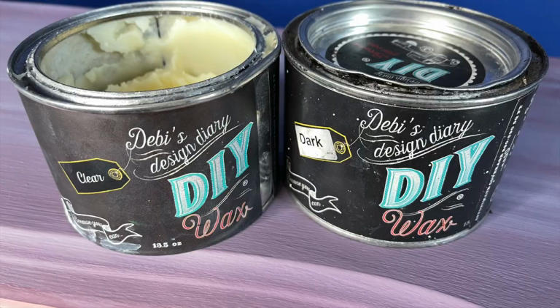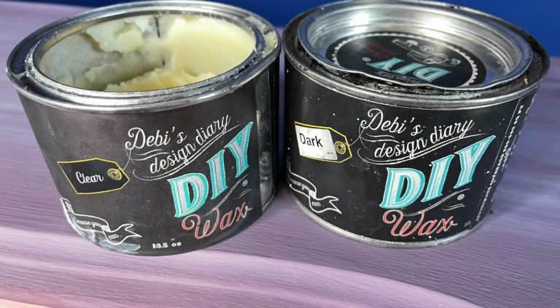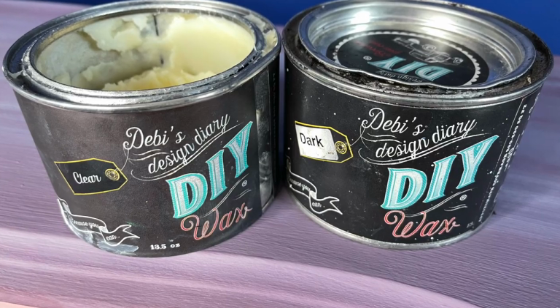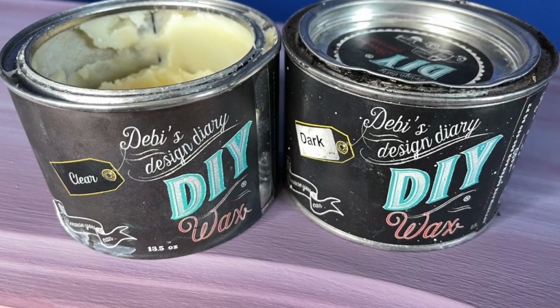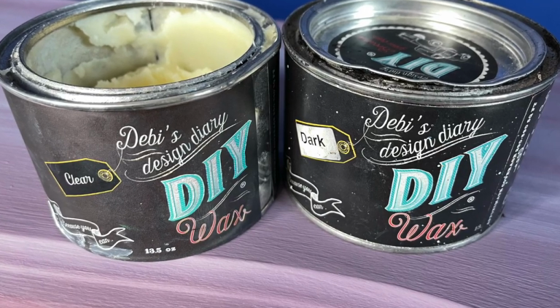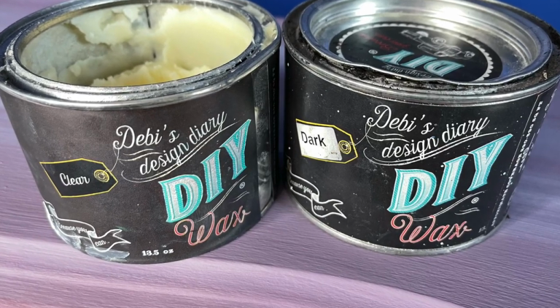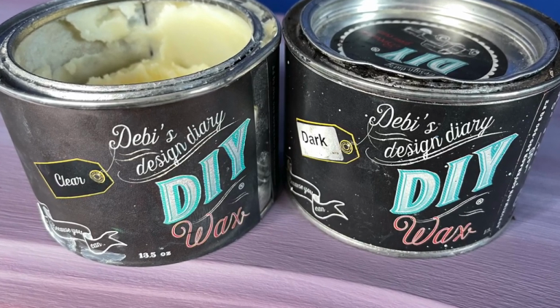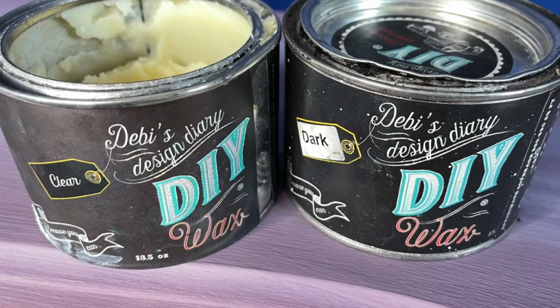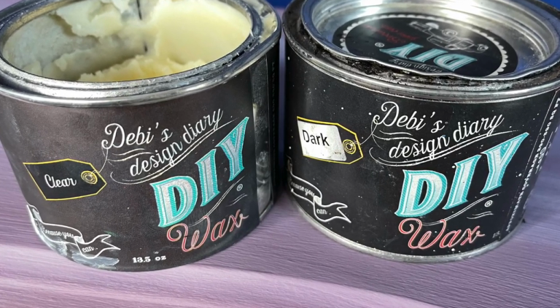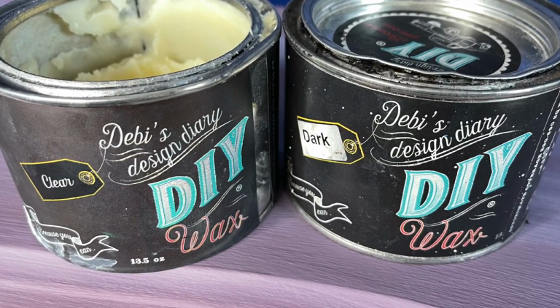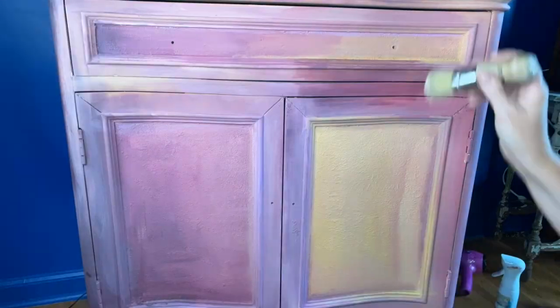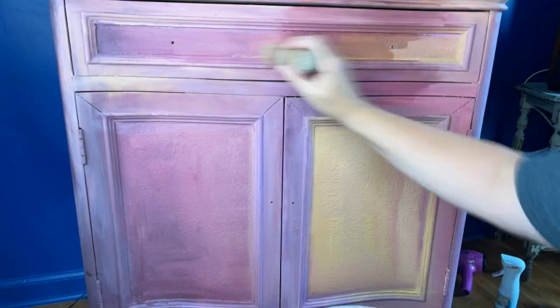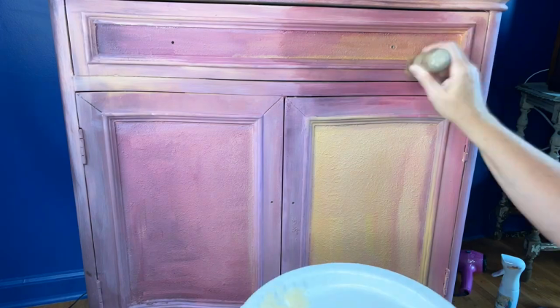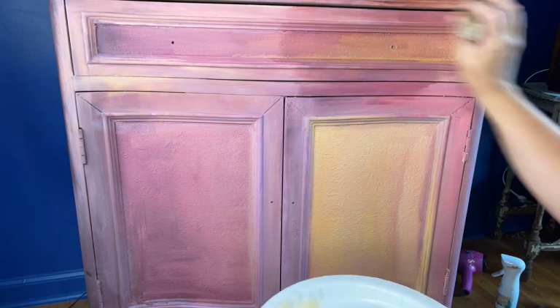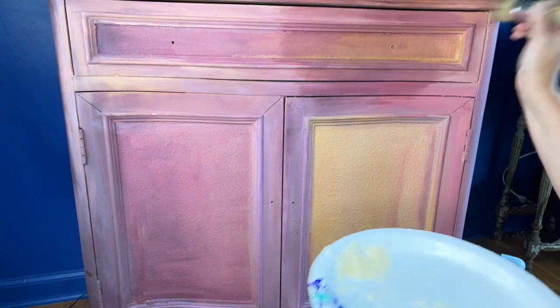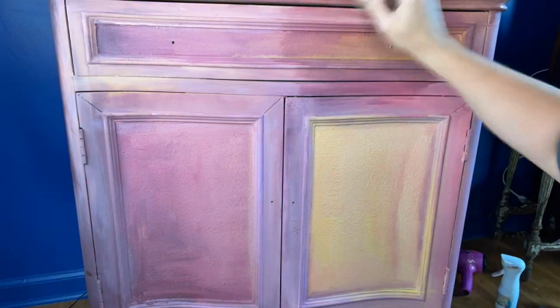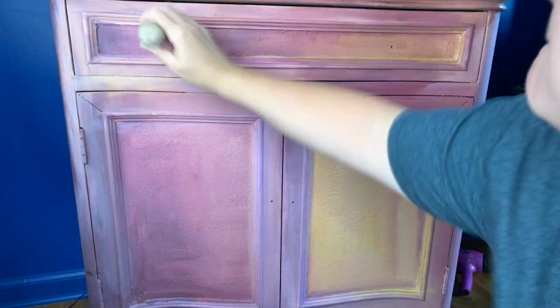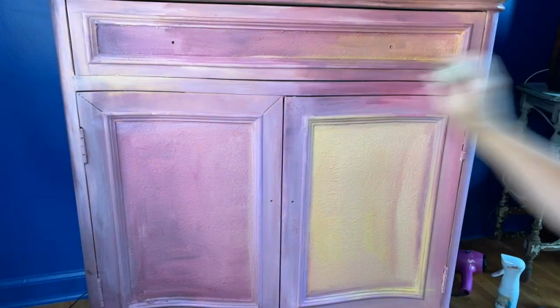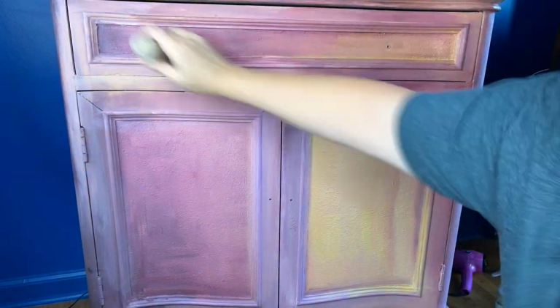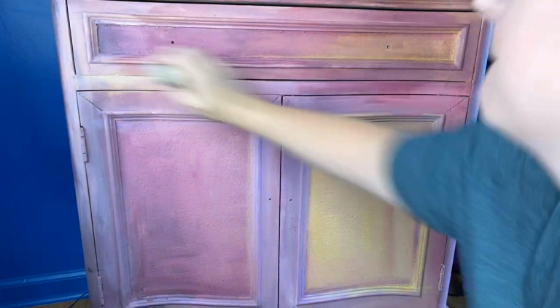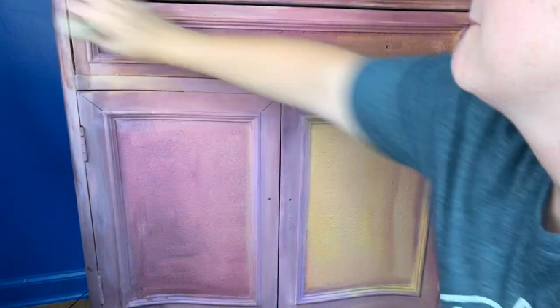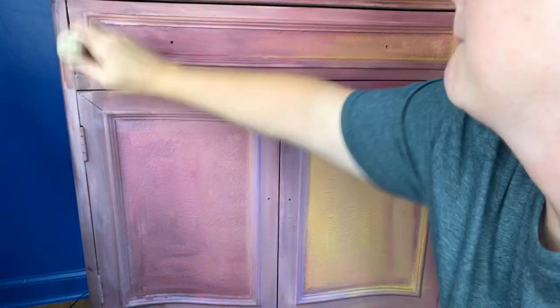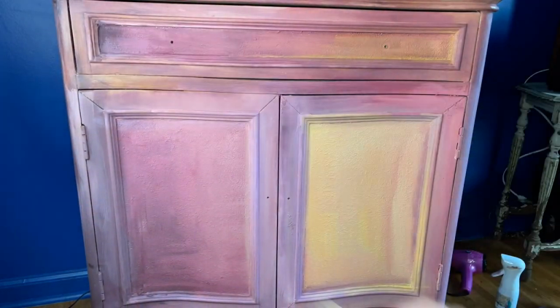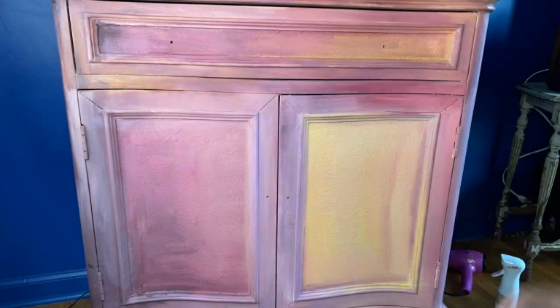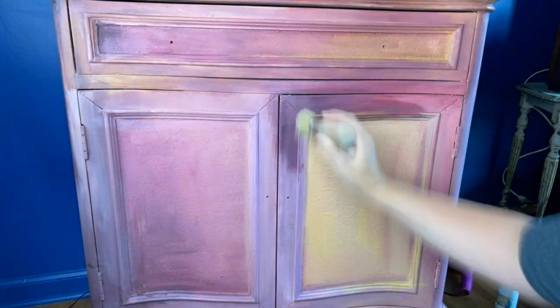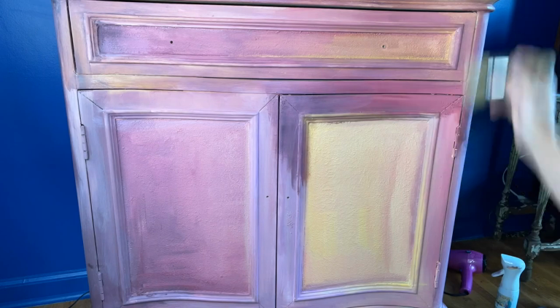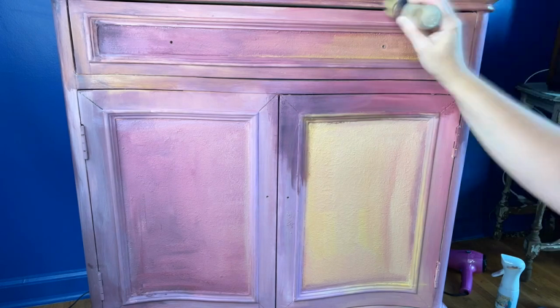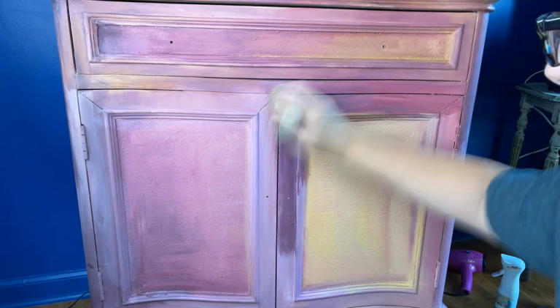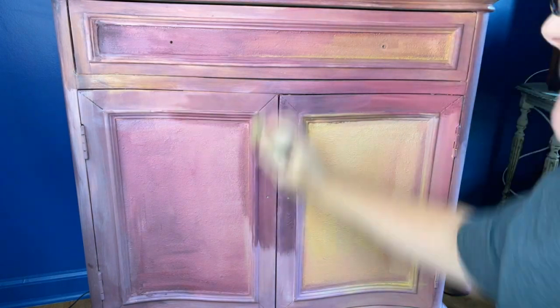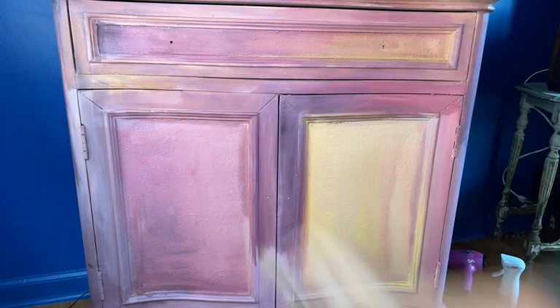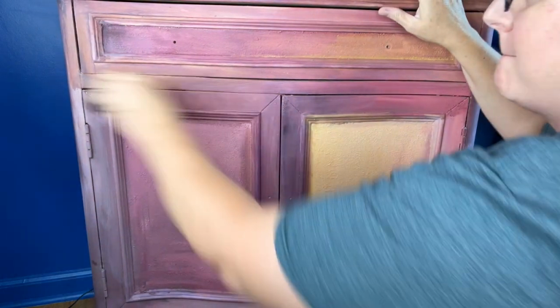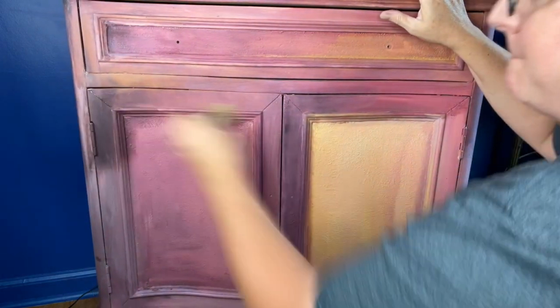Now it was time to seal my piece with DIY Wax, first putting on a nice clear coat. If you need more help with using DIY Wax, you can click on the link to the video above.